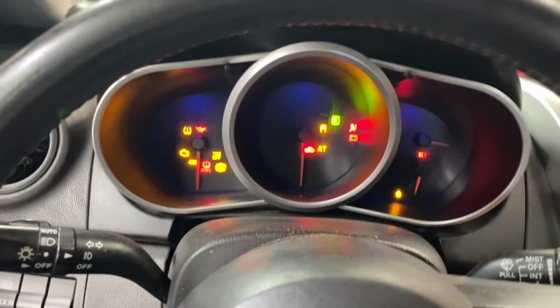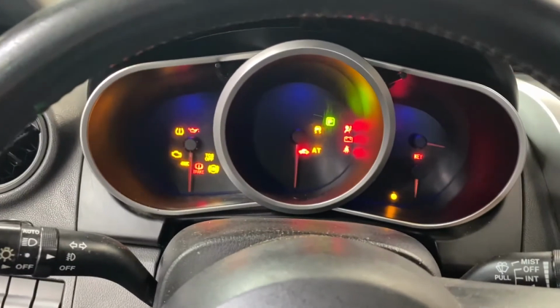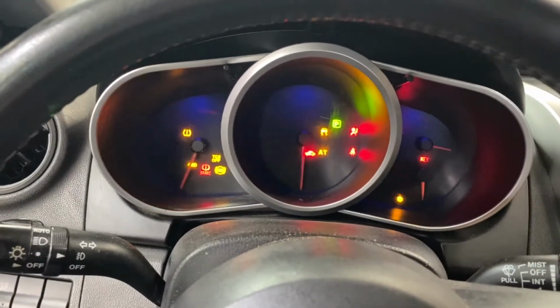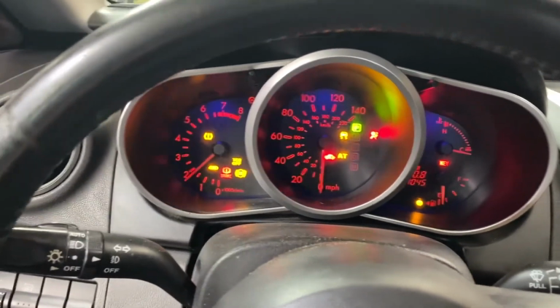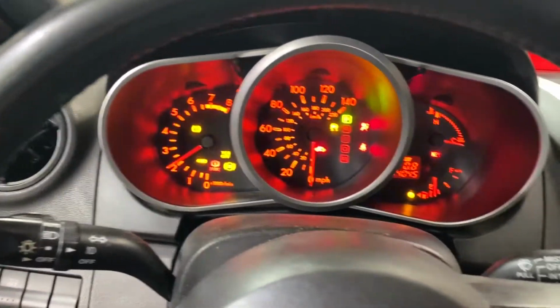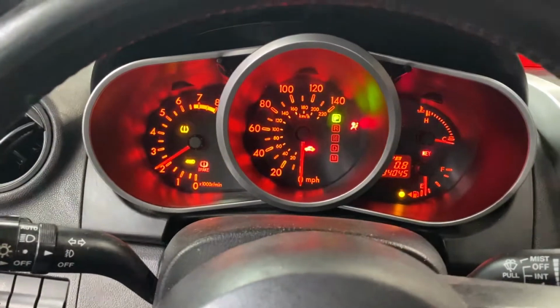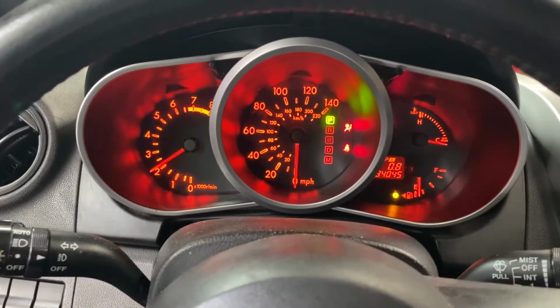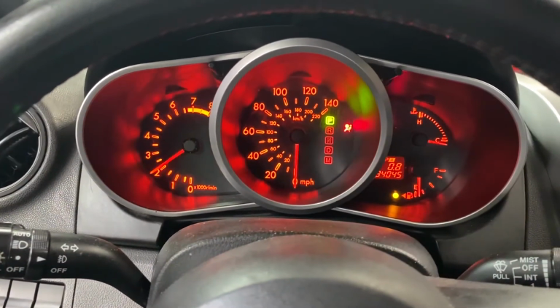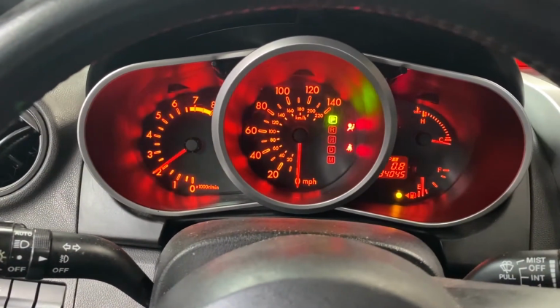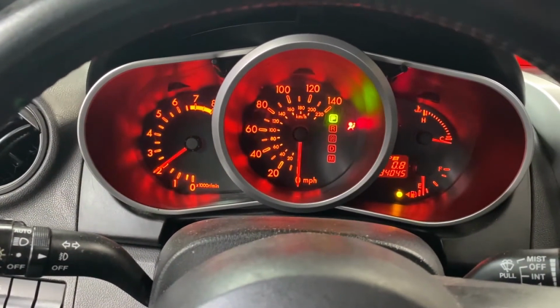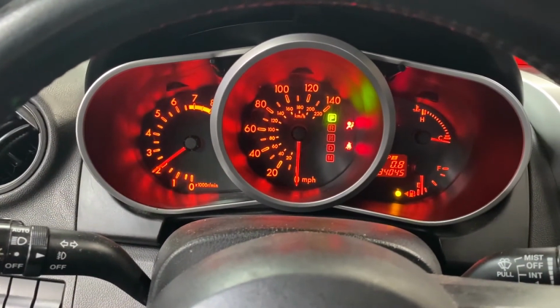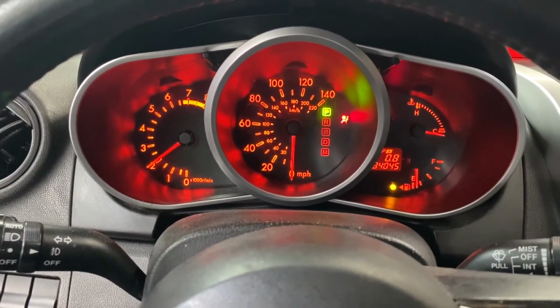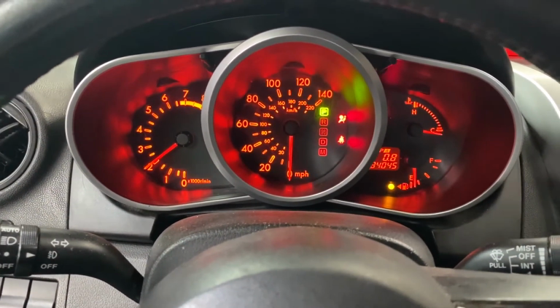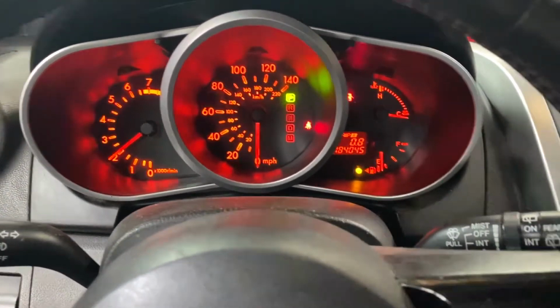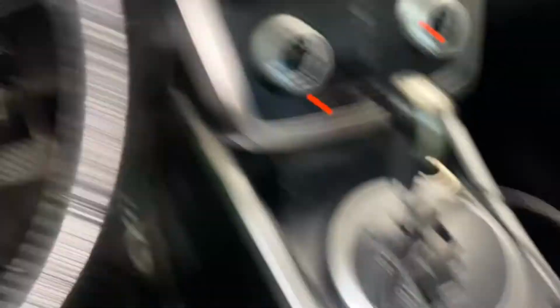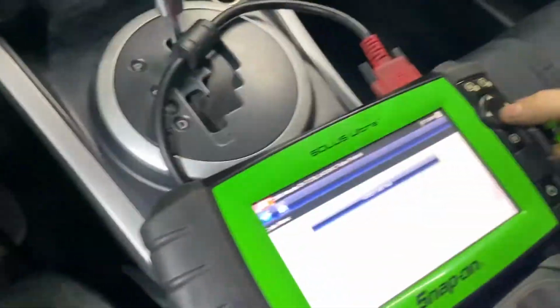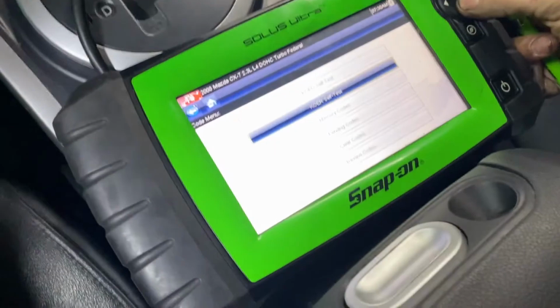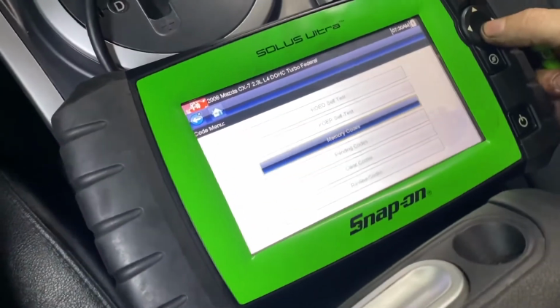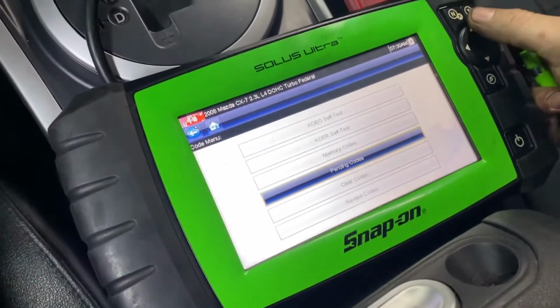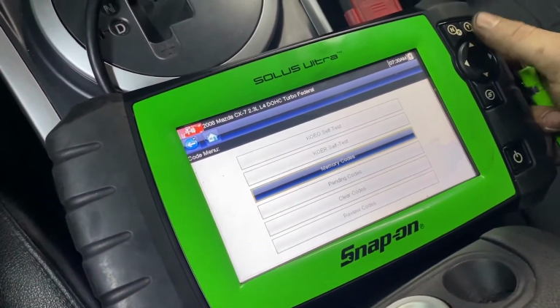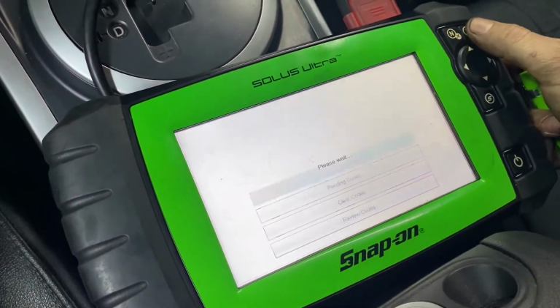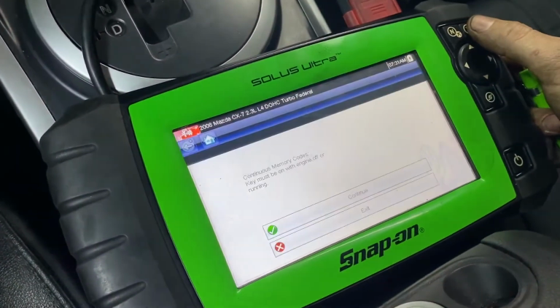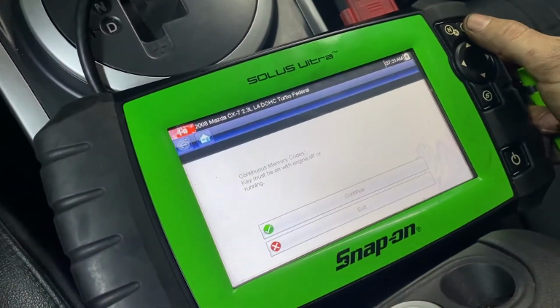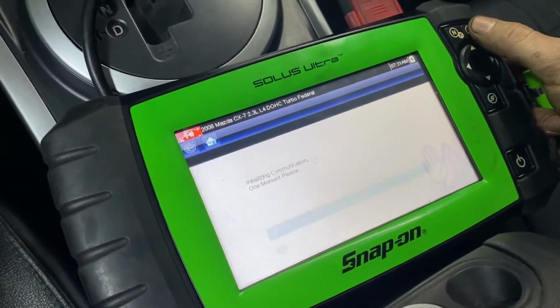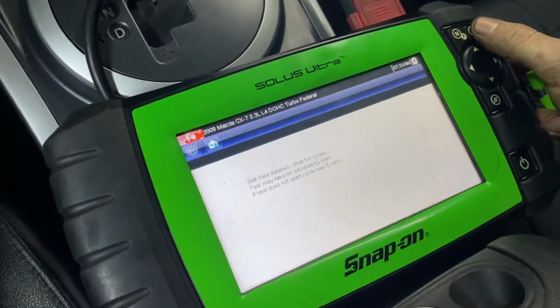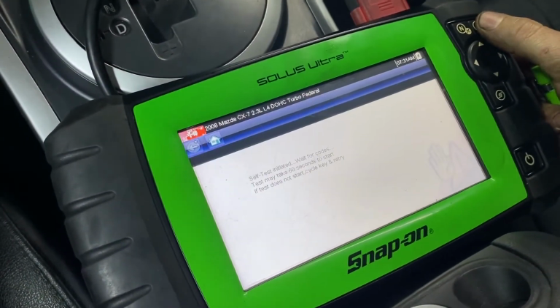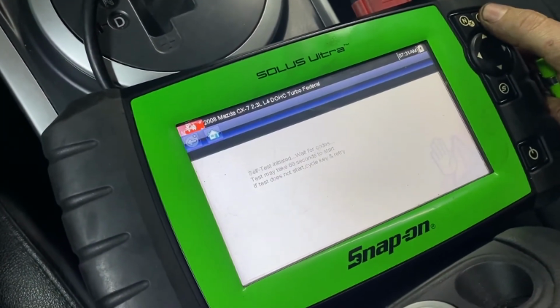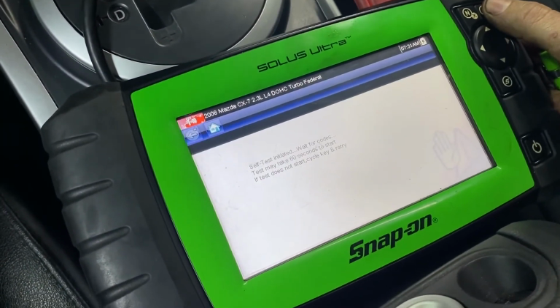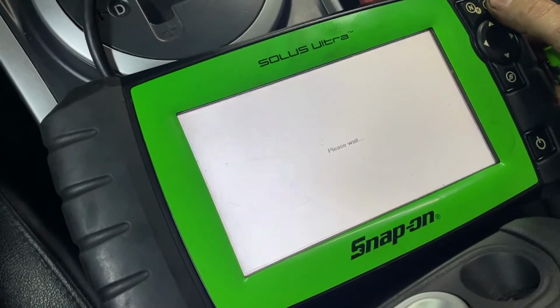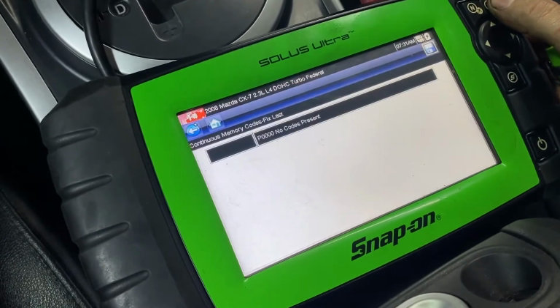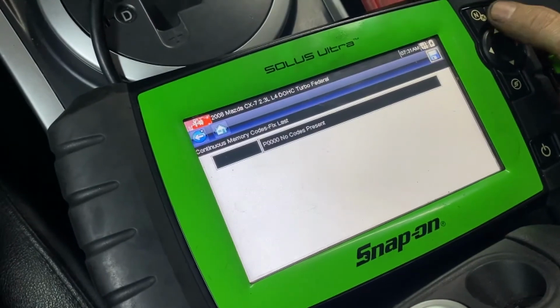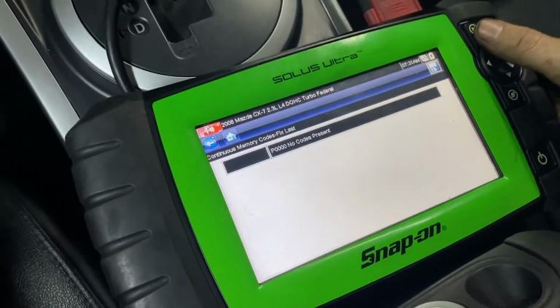So we start it up — there's no check engine light. We're going to scan it for codes, and no codes.